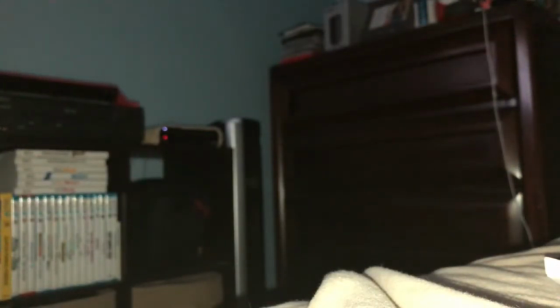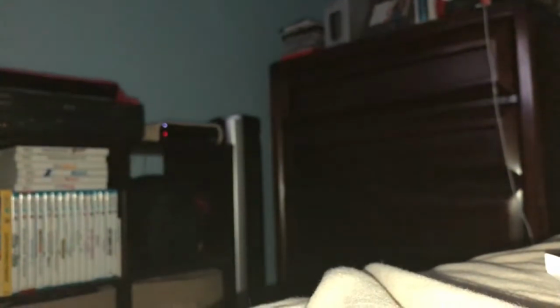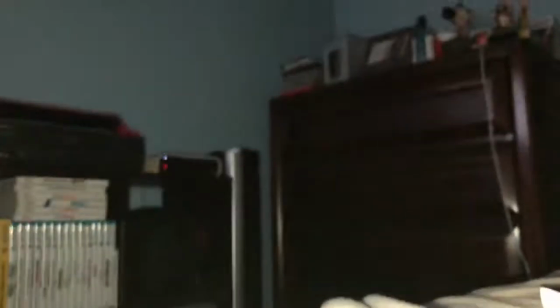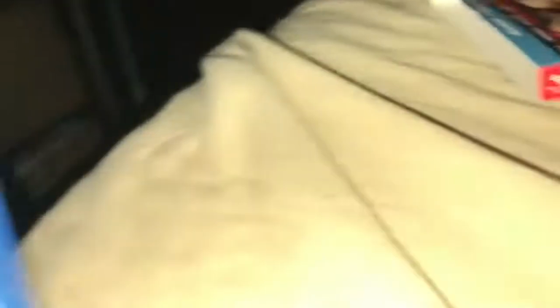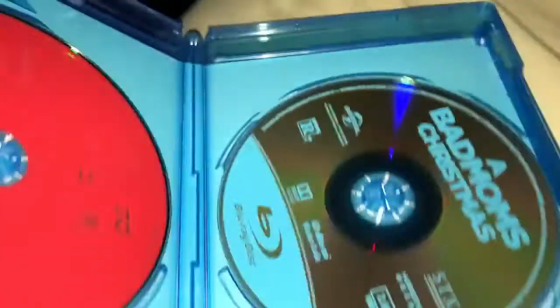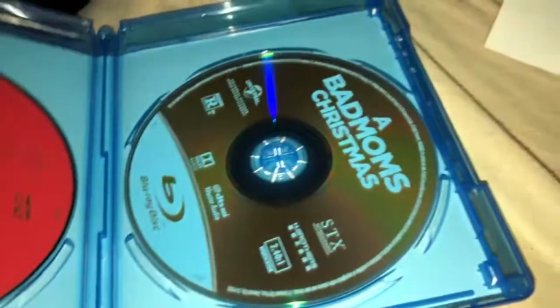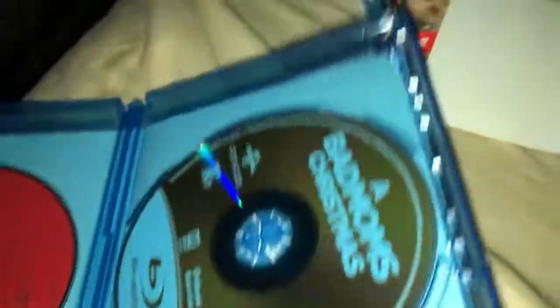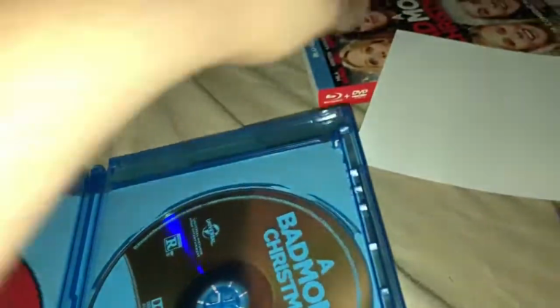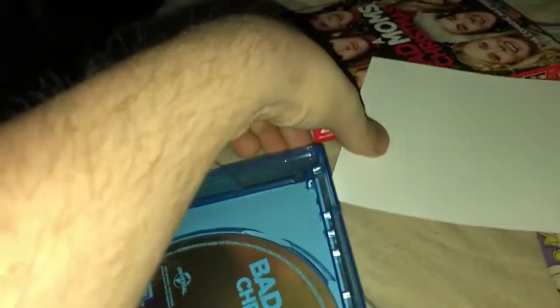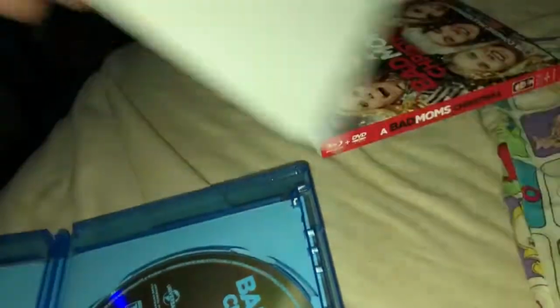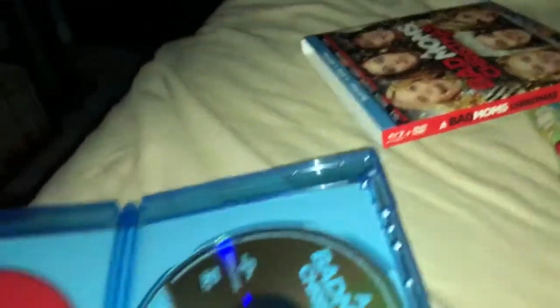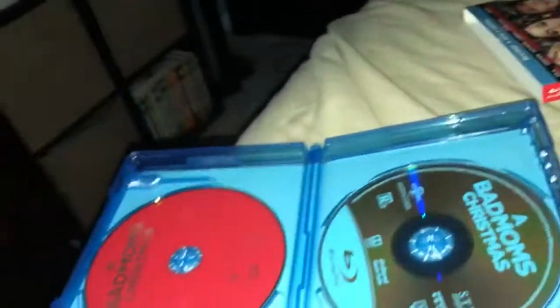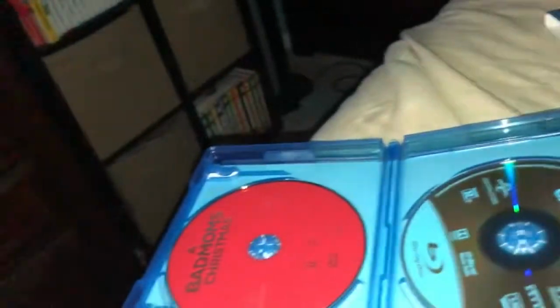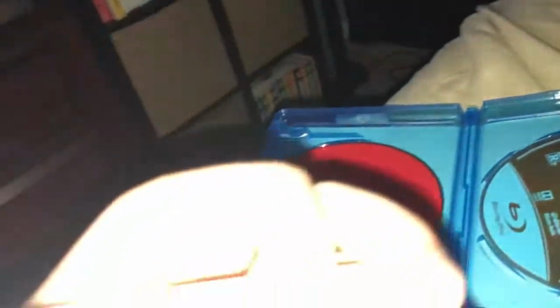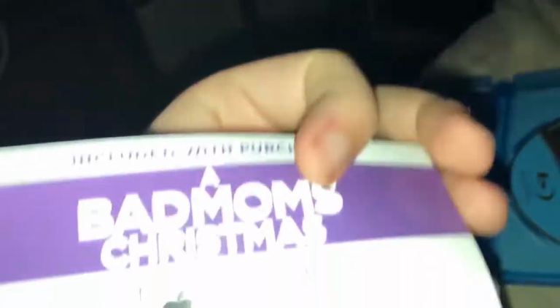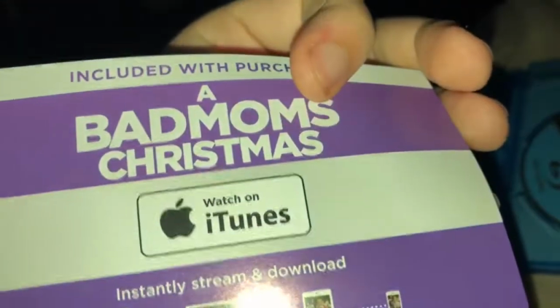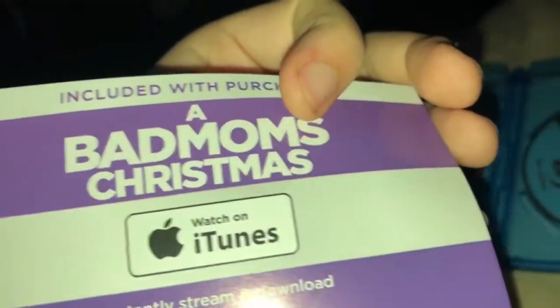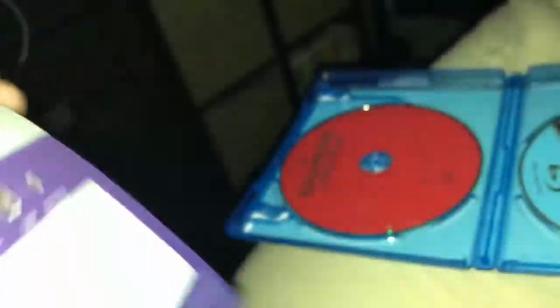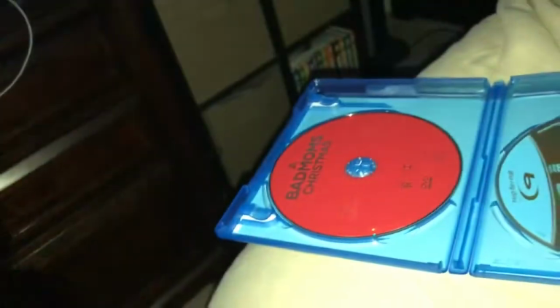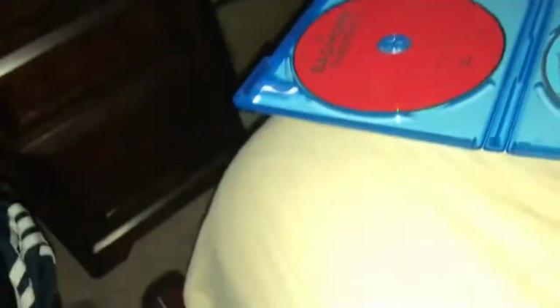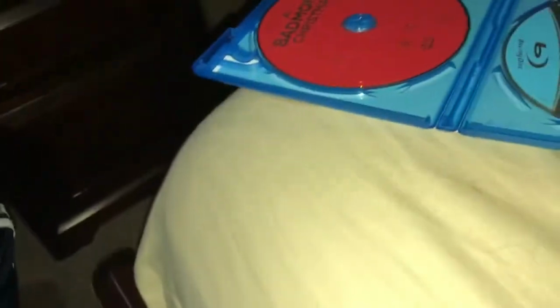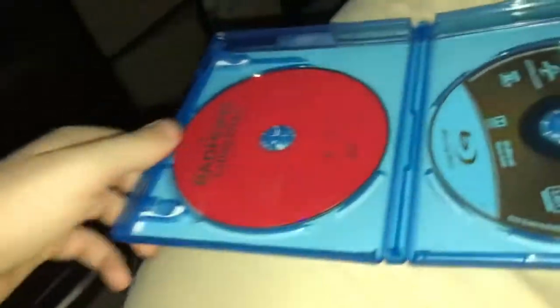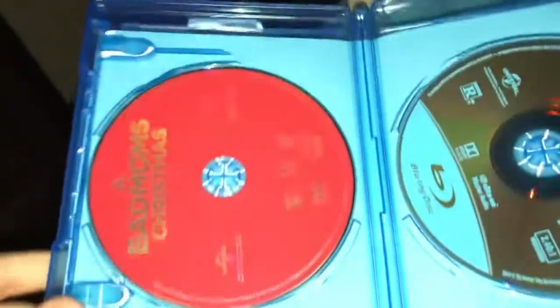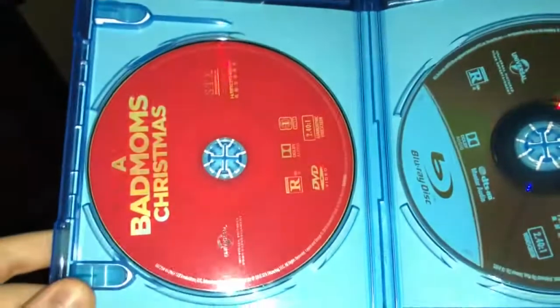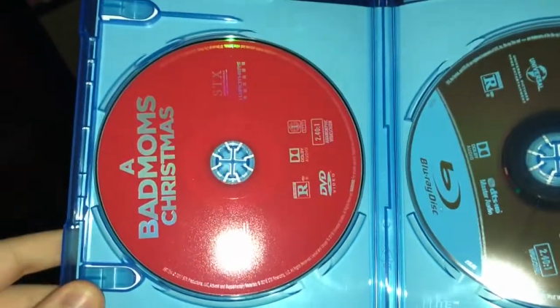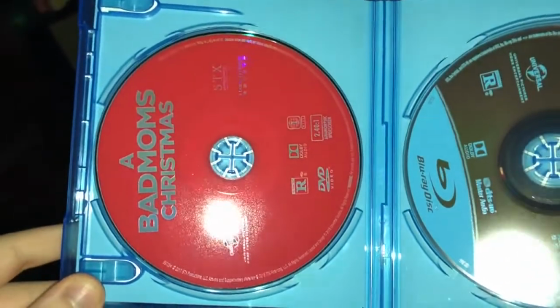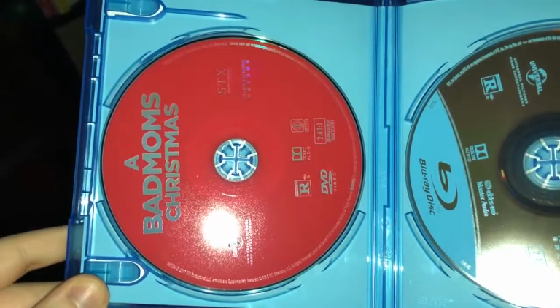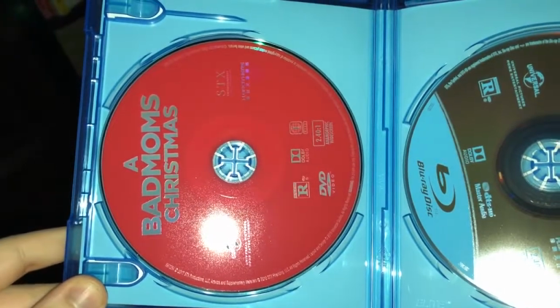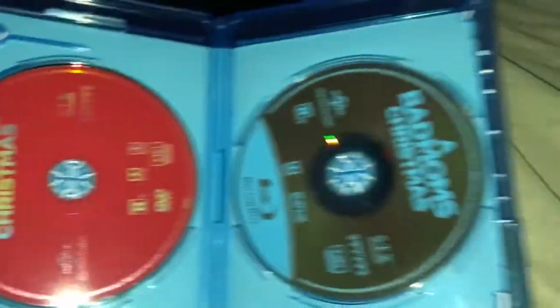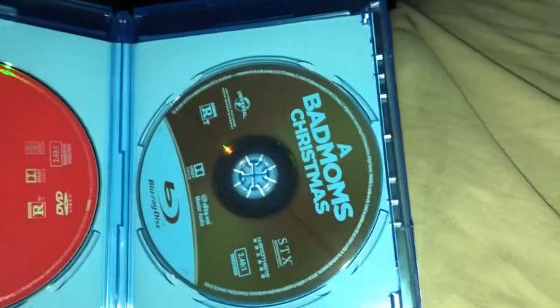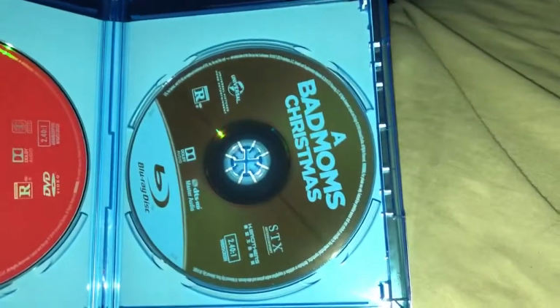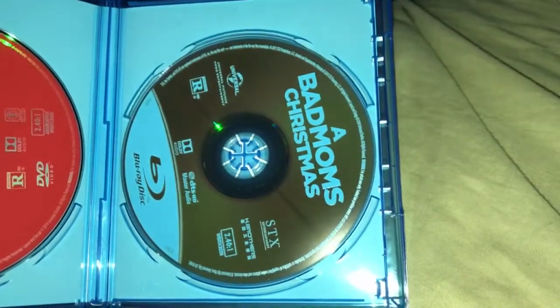All right. So we have the digital code over here. Like it says, it only works on iTunes. You have the DVD over here, and on the right you have the Blu-ray disc.